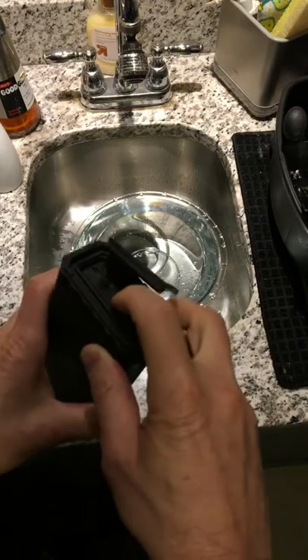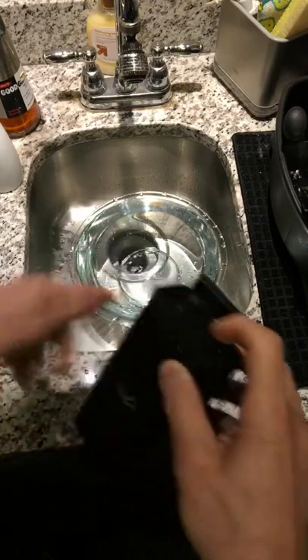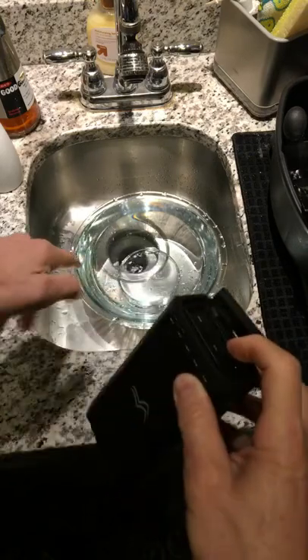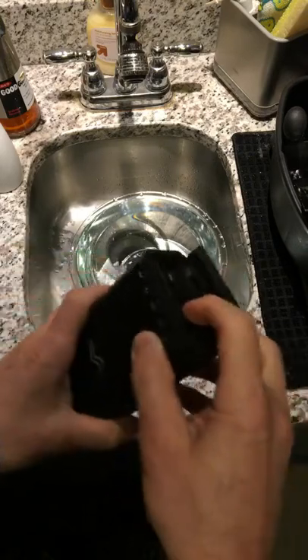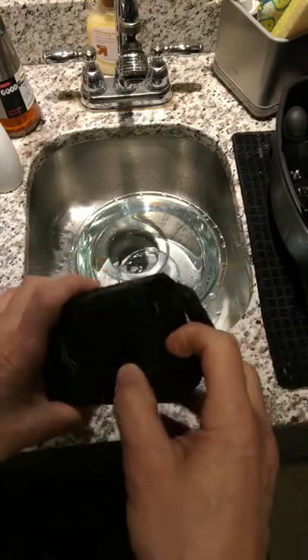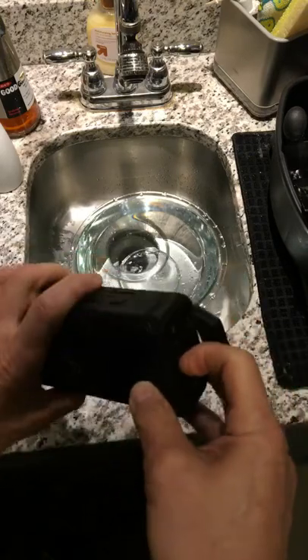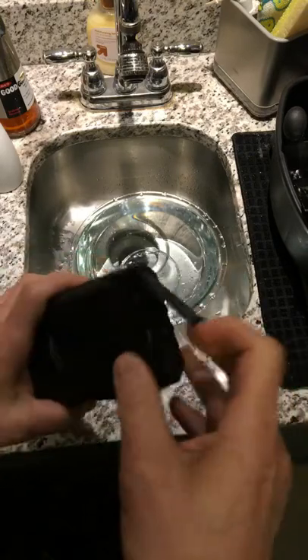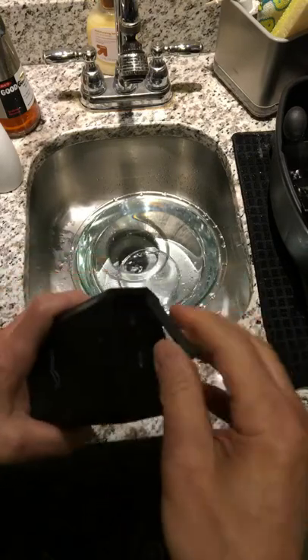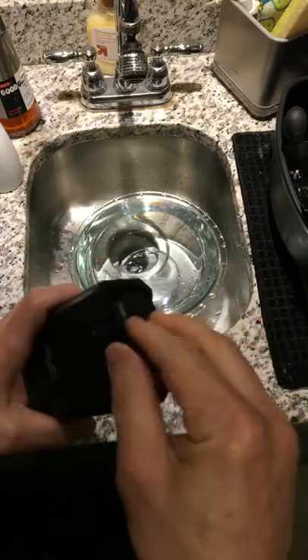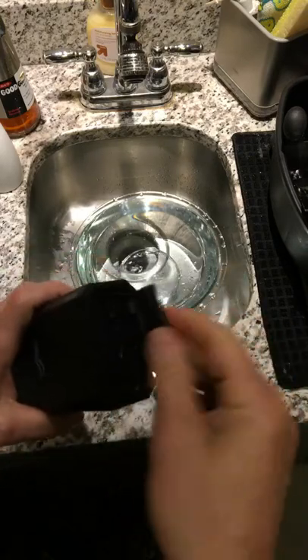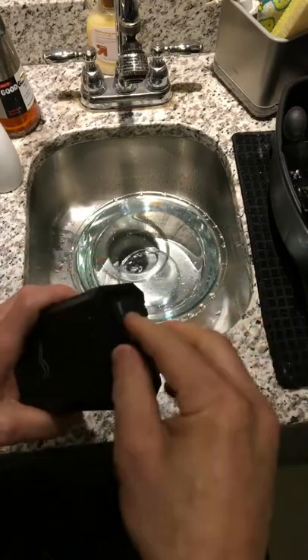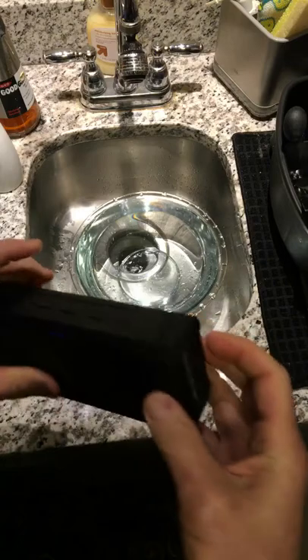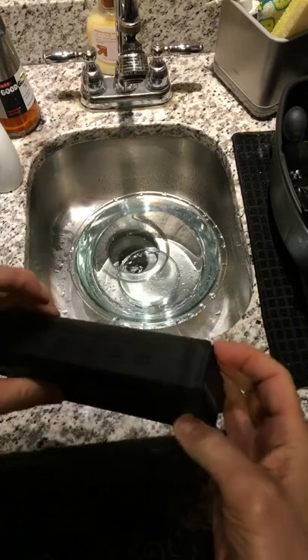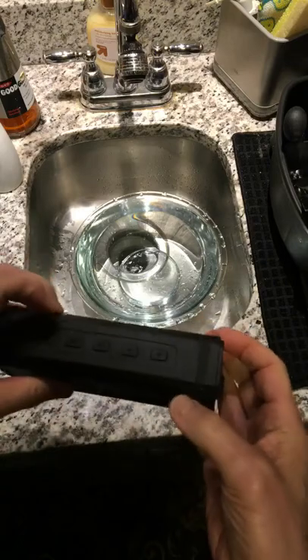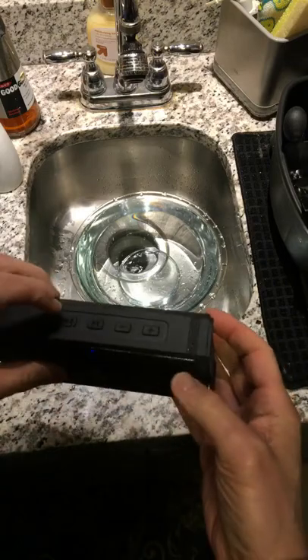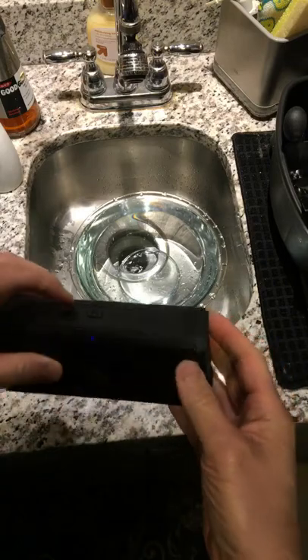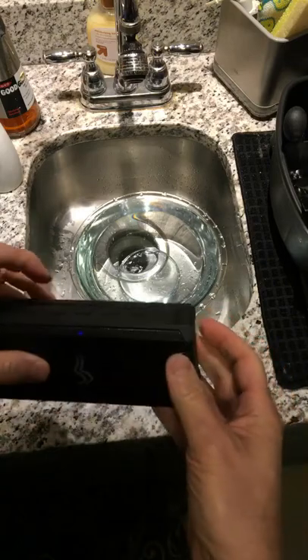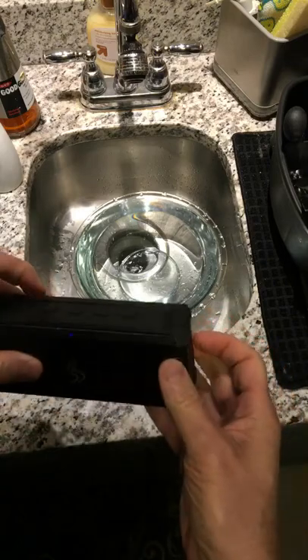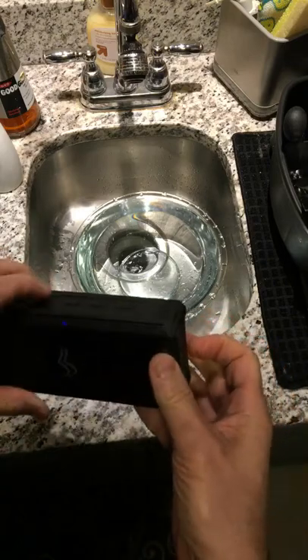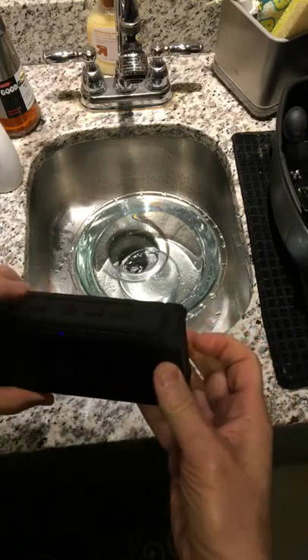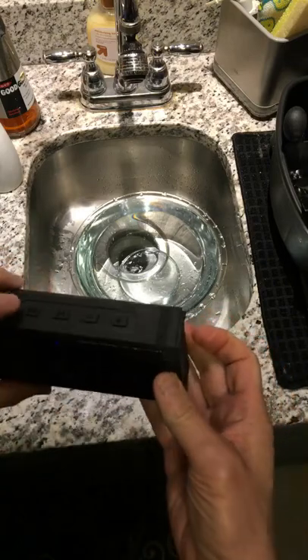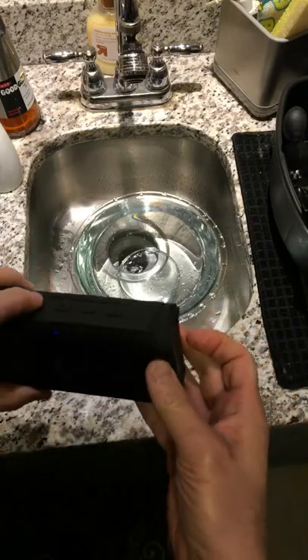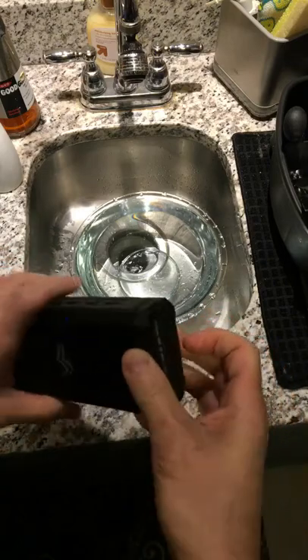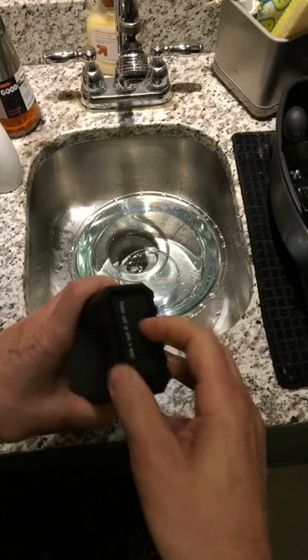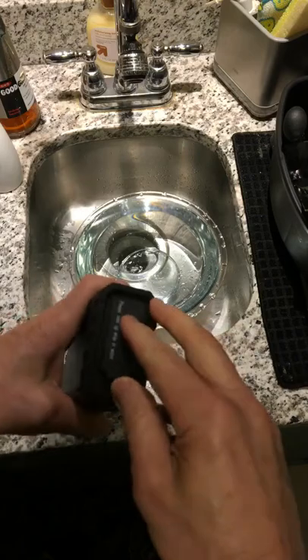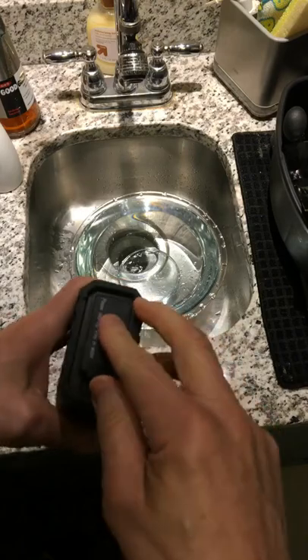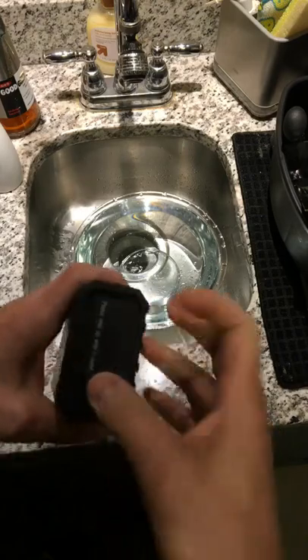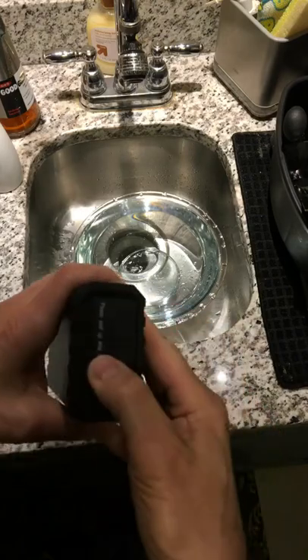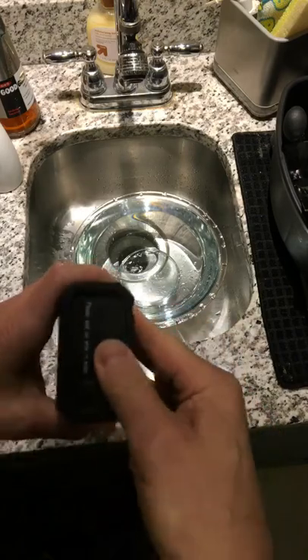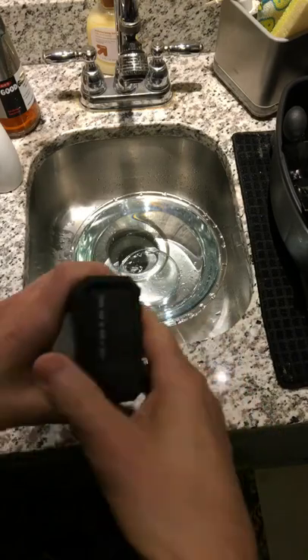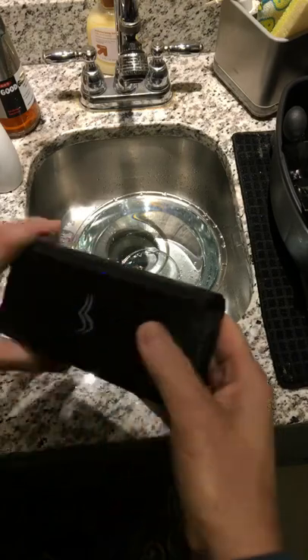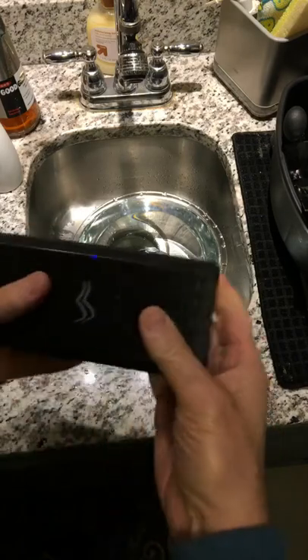I'll dunk it in this water here. Pretty cool. It actually sounds pretty good, this speaker. I will put a link to it after if you want to see, but I will be doing my full review.